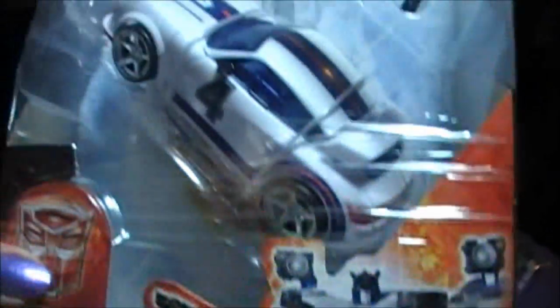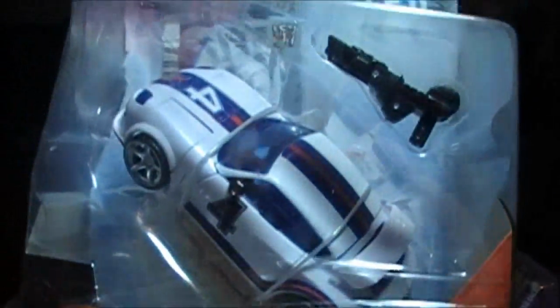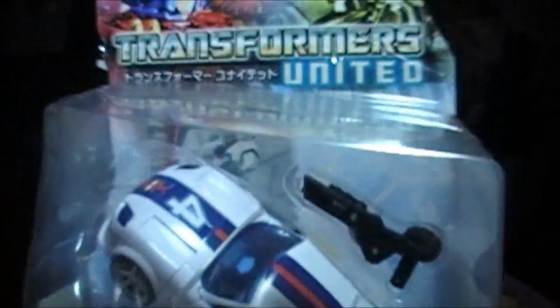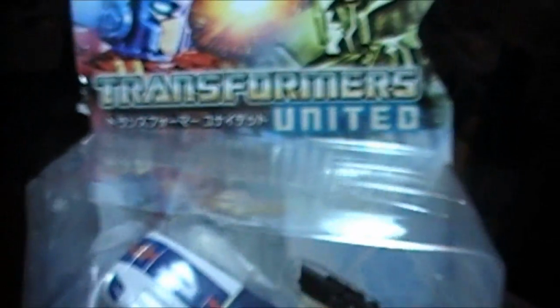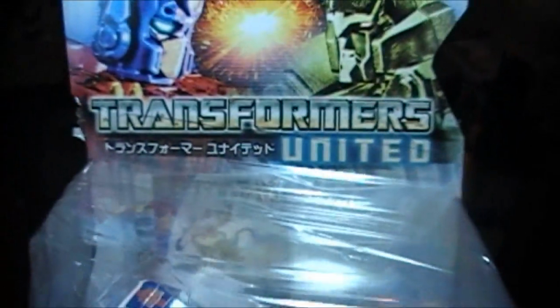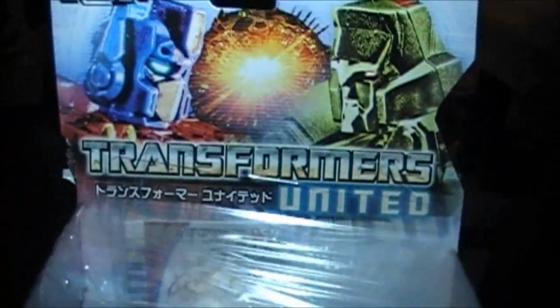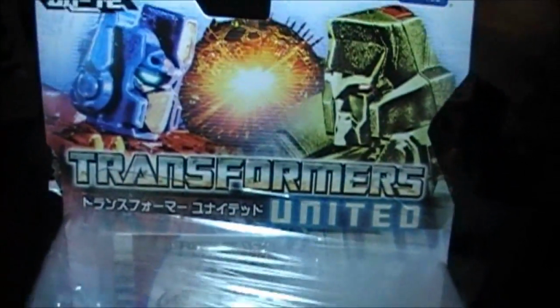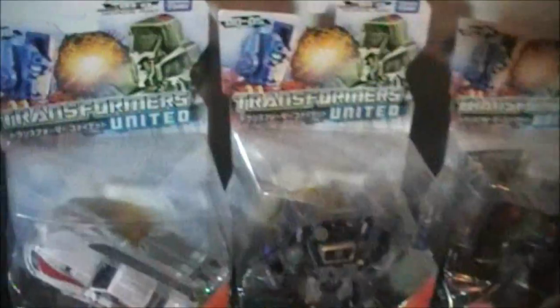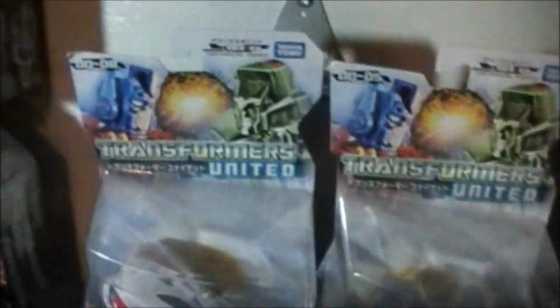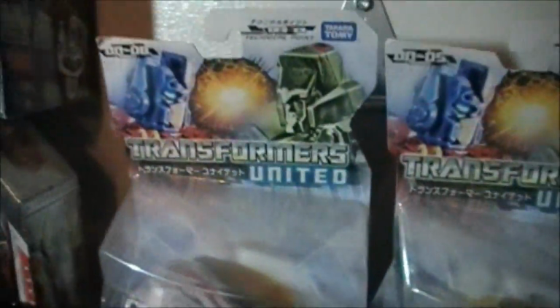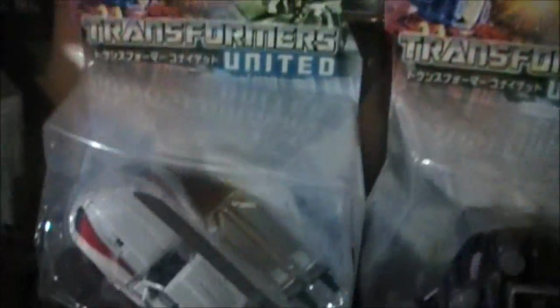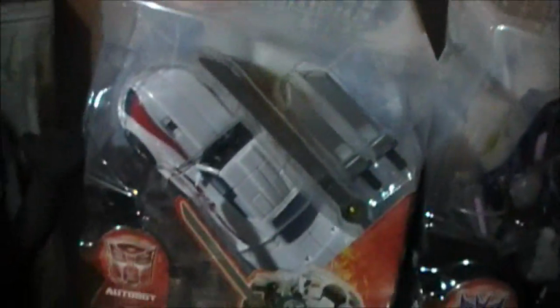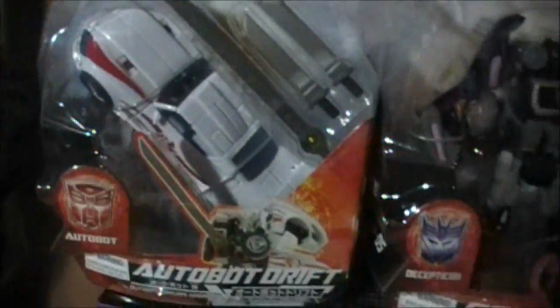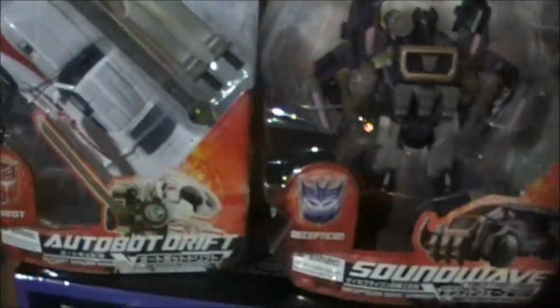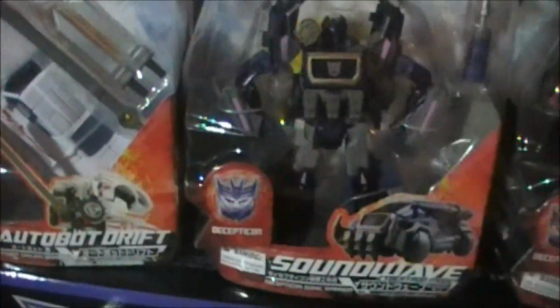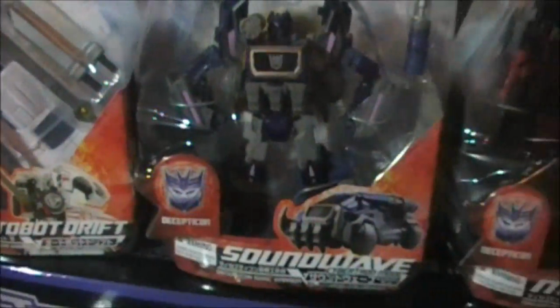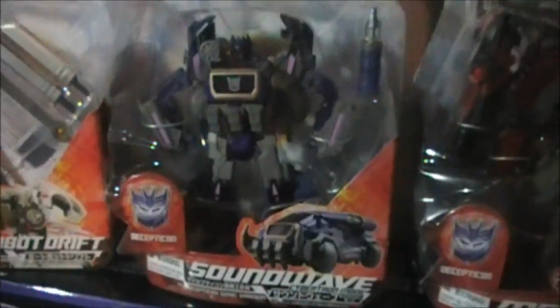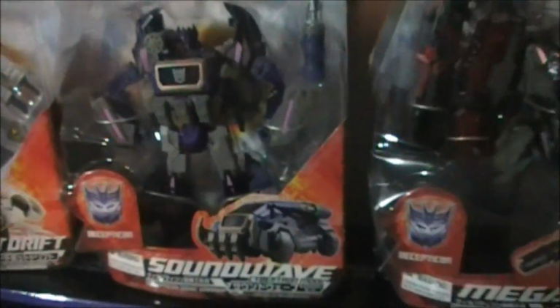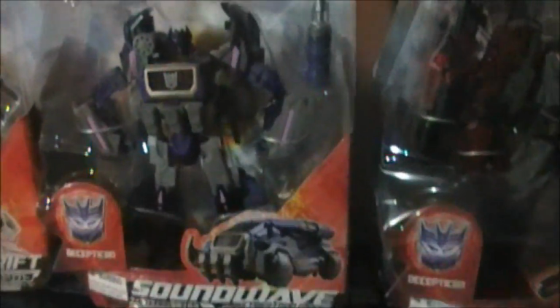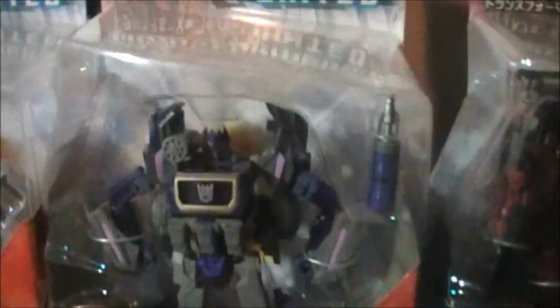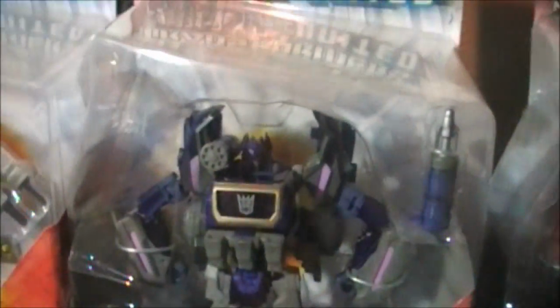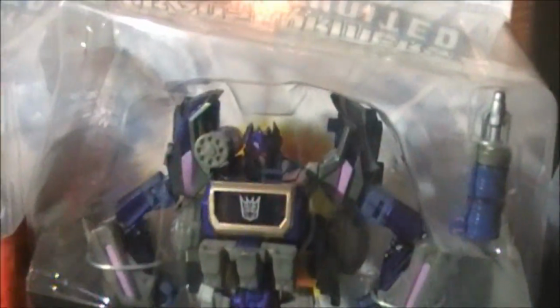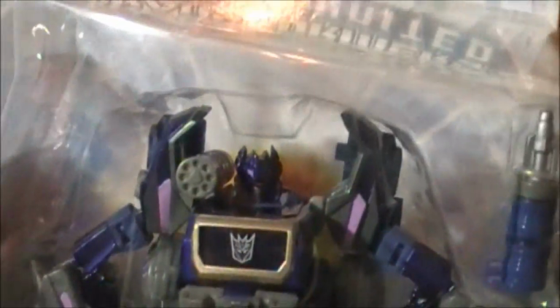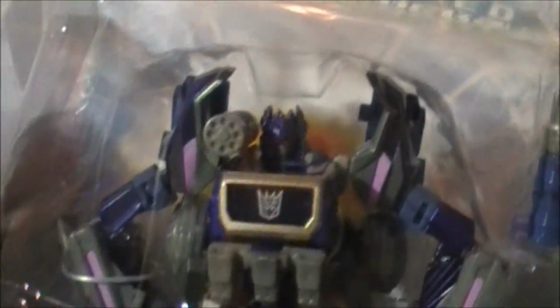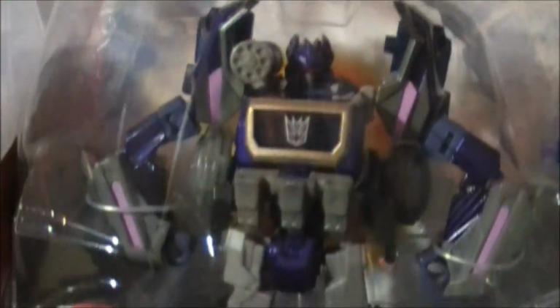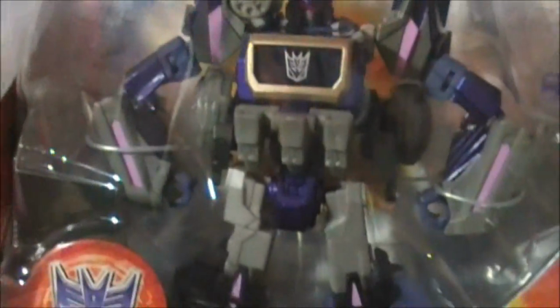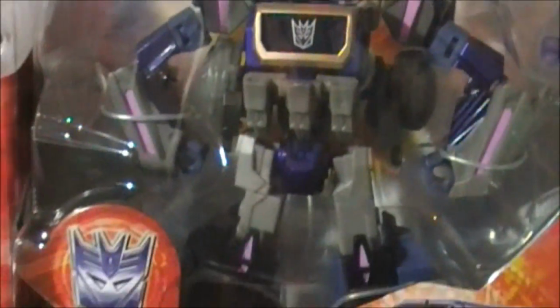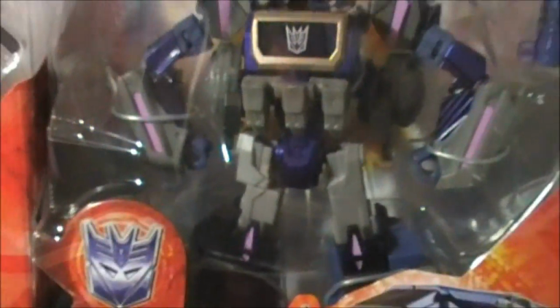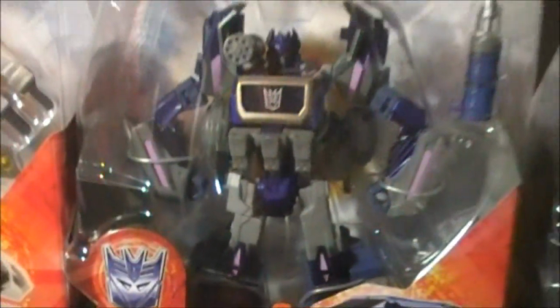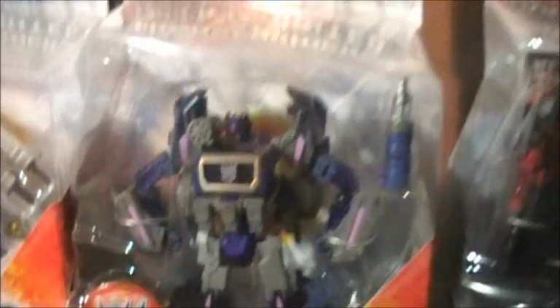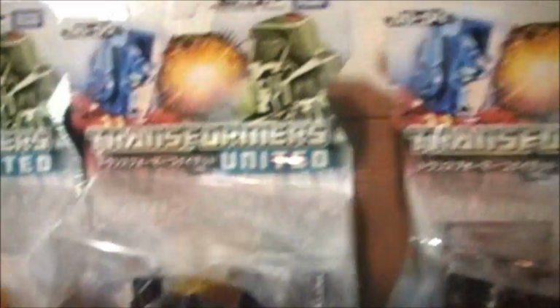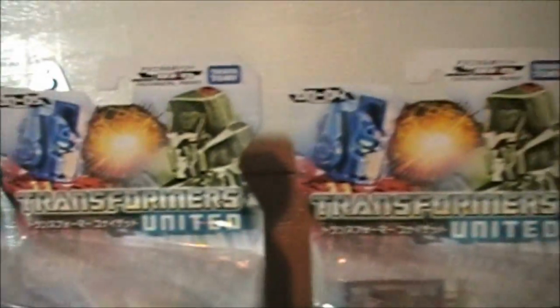So jealous because I don't have one United figure. Here's some more United's — Drift, Soundwave. That Soundwave looks really cool. I like him much better than the original one.